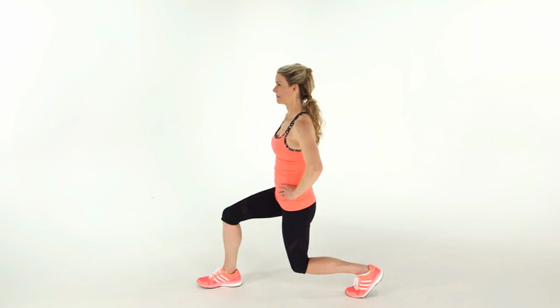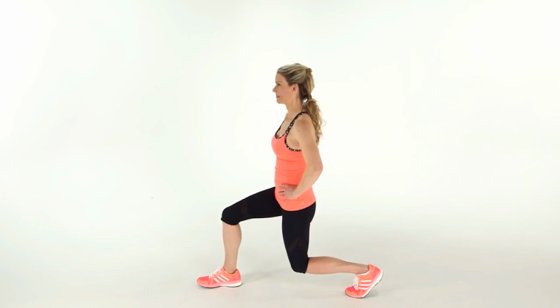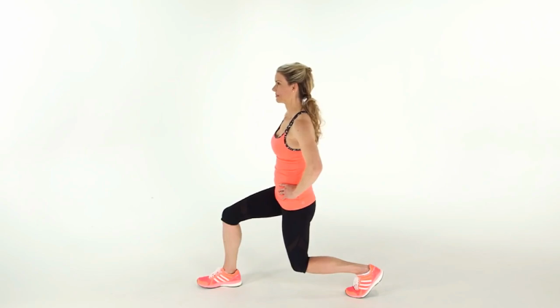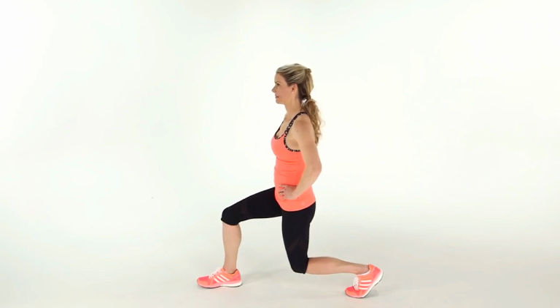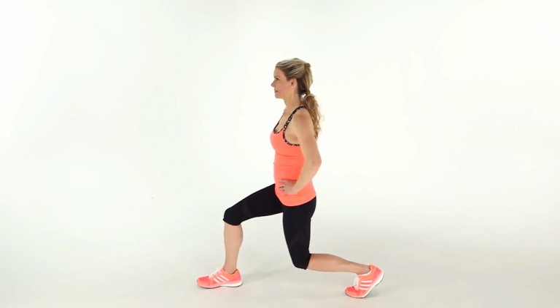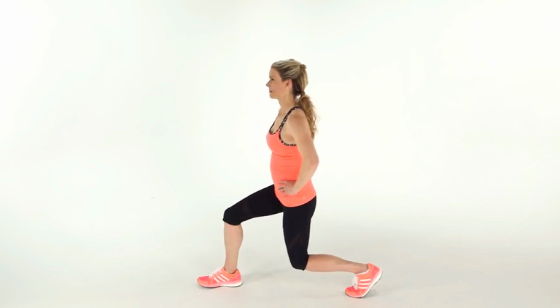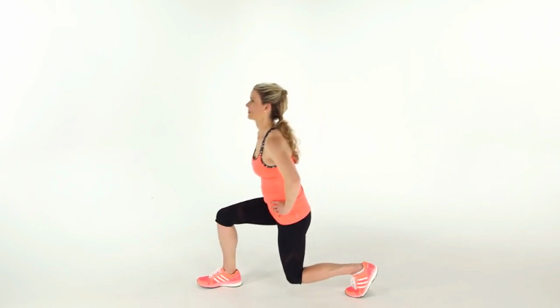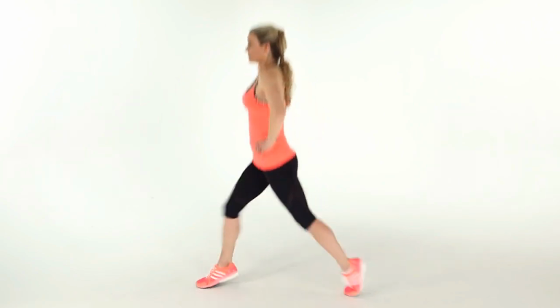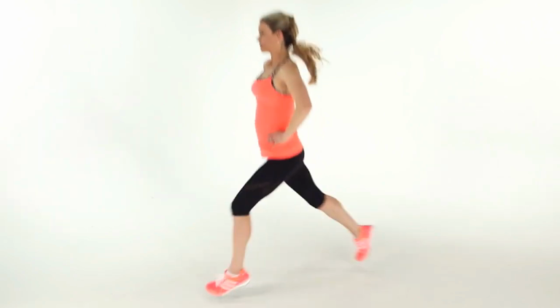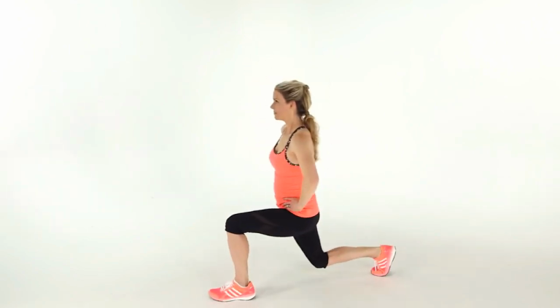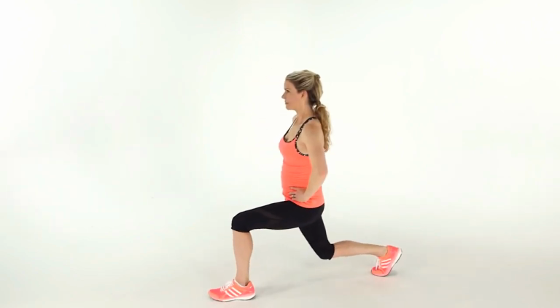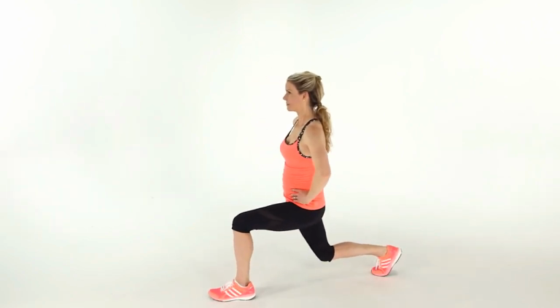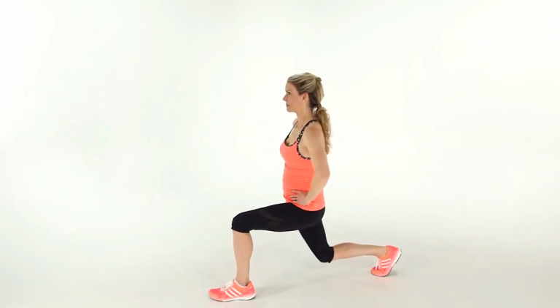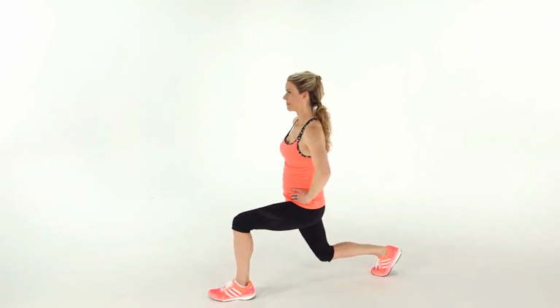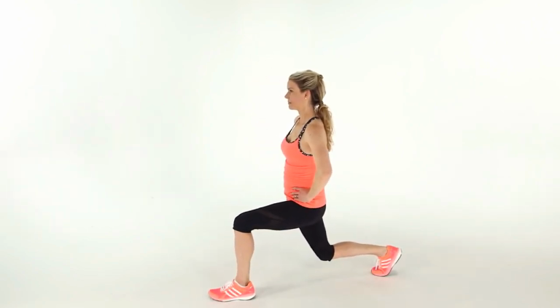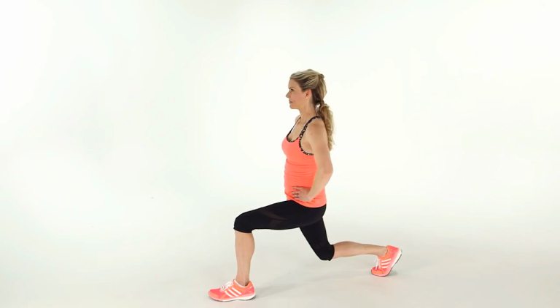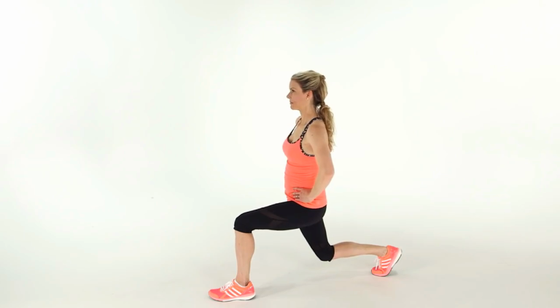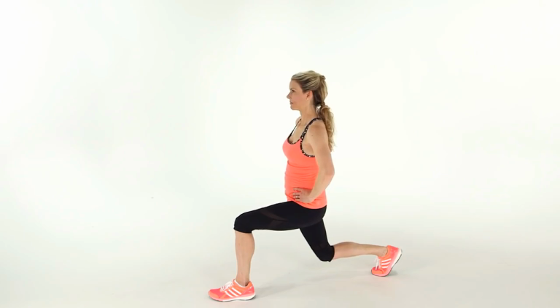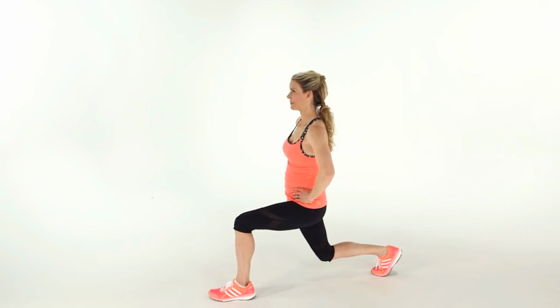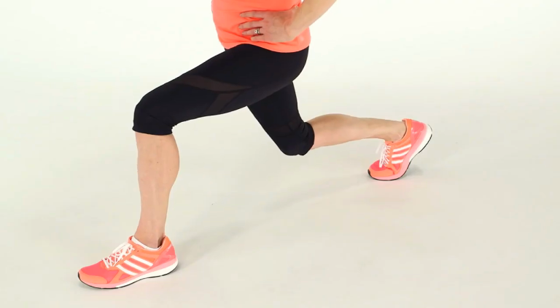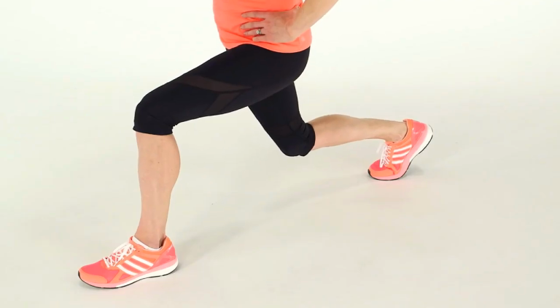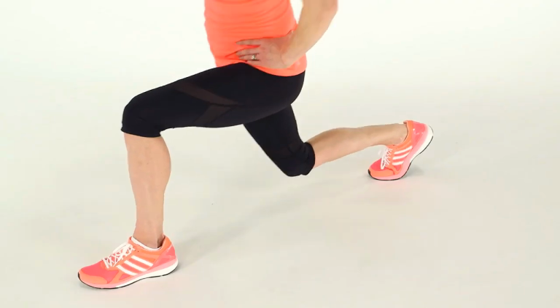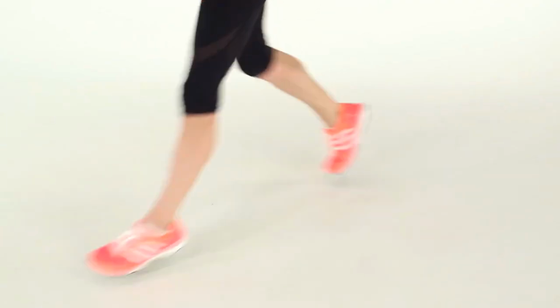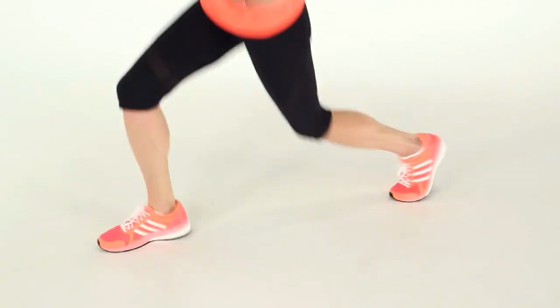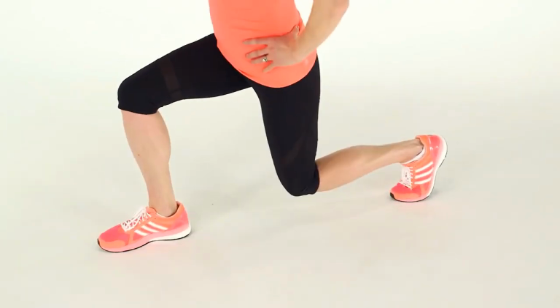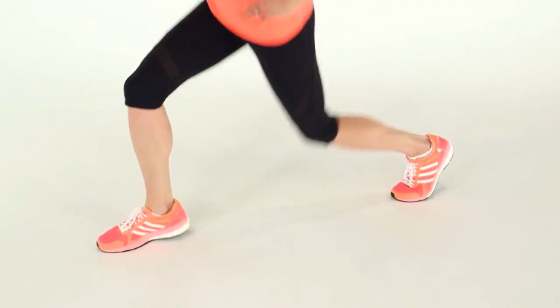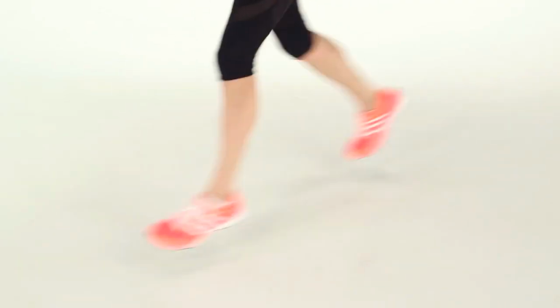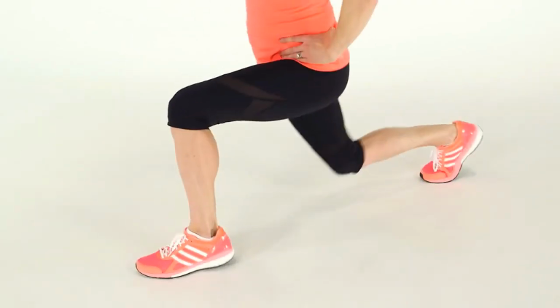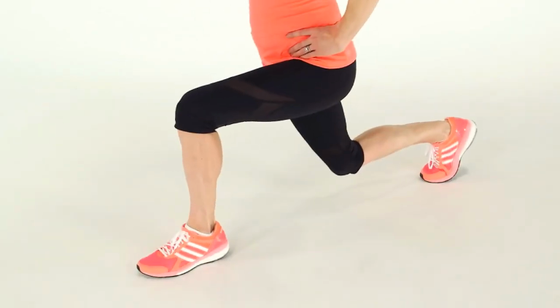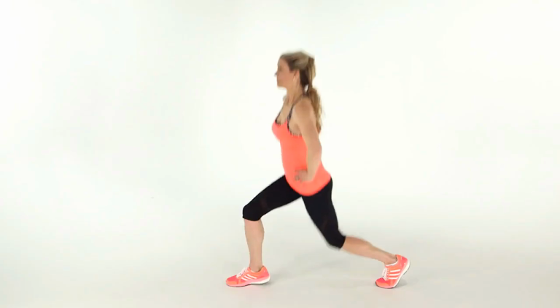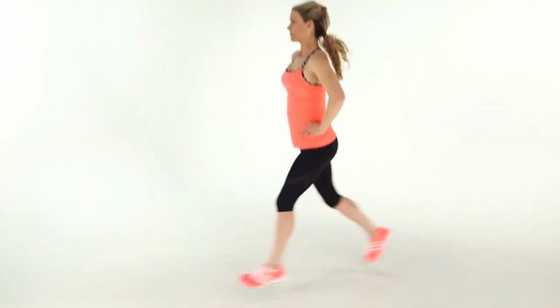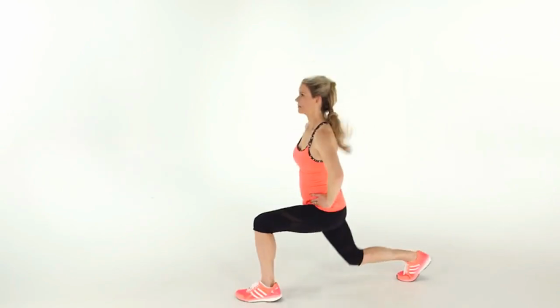Drive your body off the ground and switch the position of your legs in the air. You should land in a lunge with your left foot forward. Keep alternating sides as you repeat this exercise for 30 to 60 seconds.